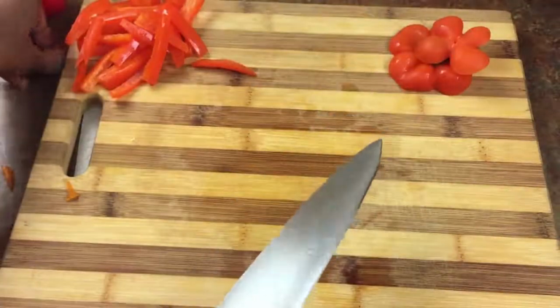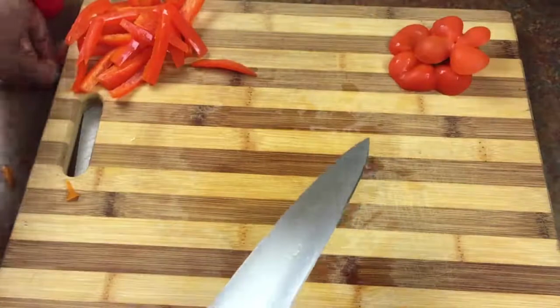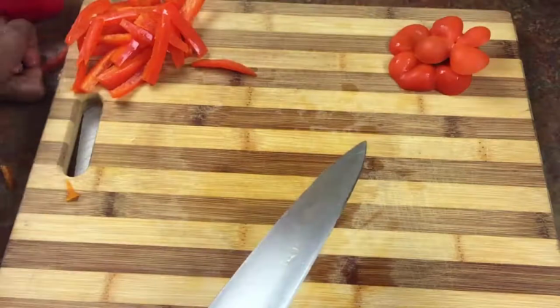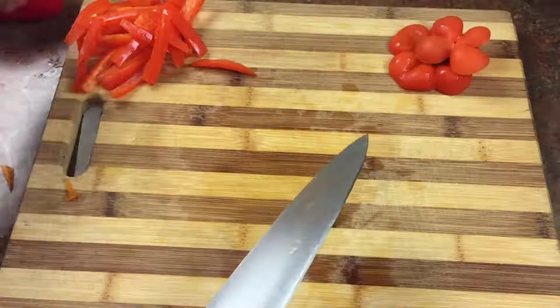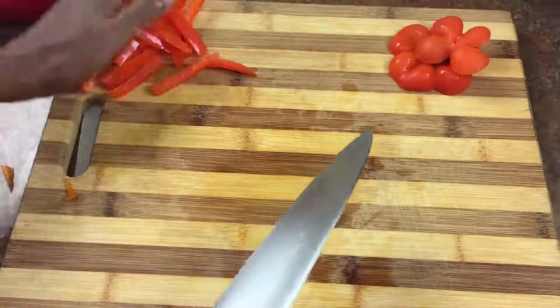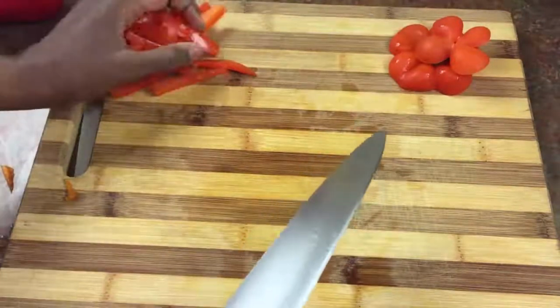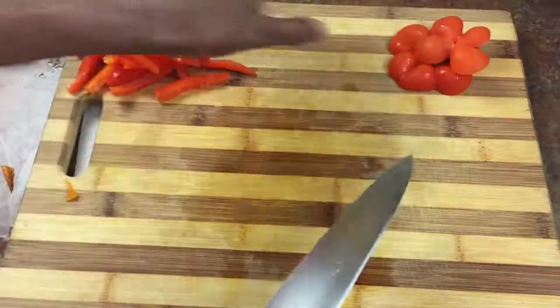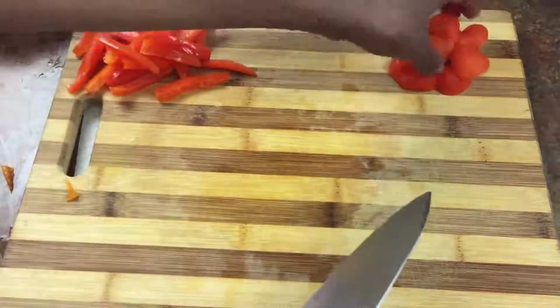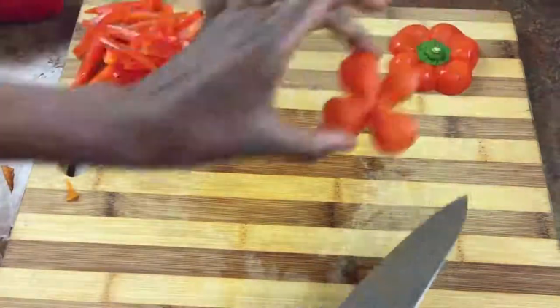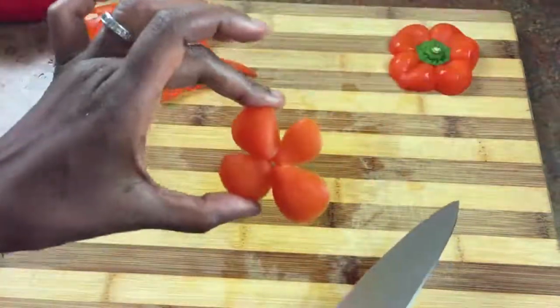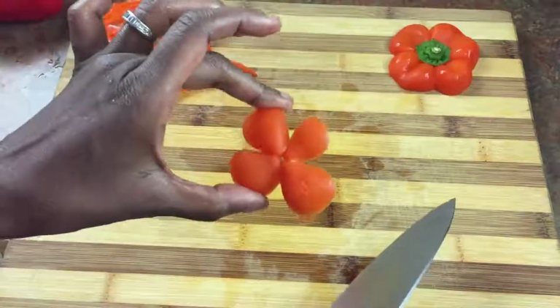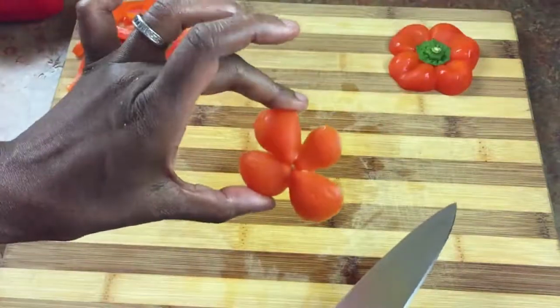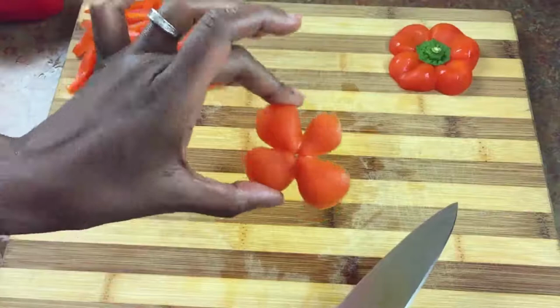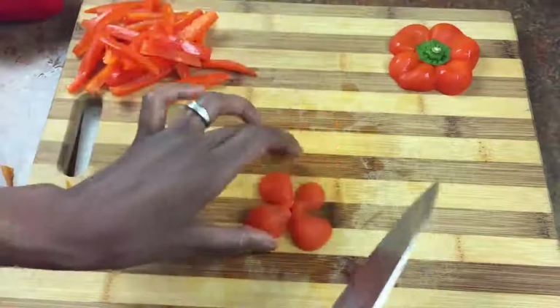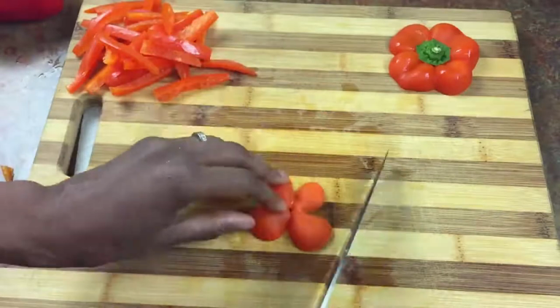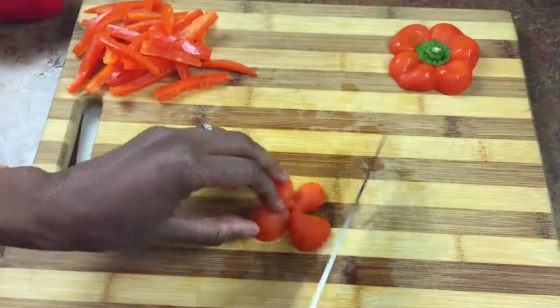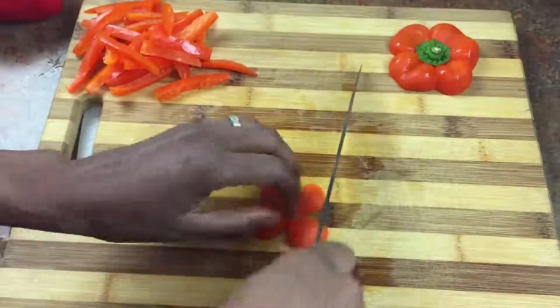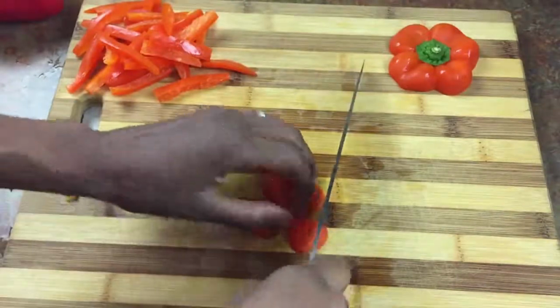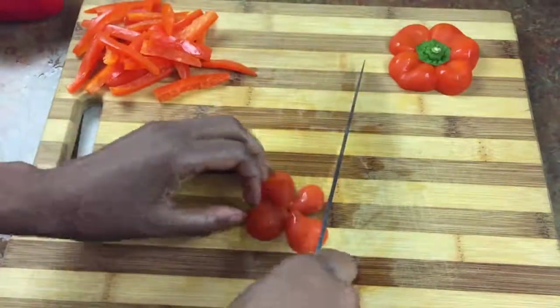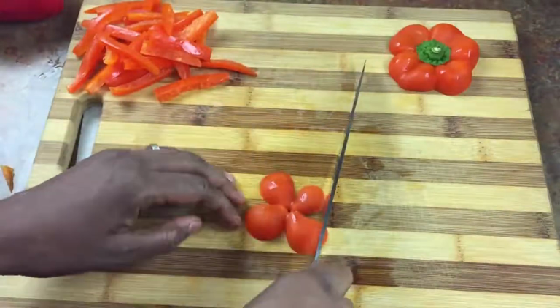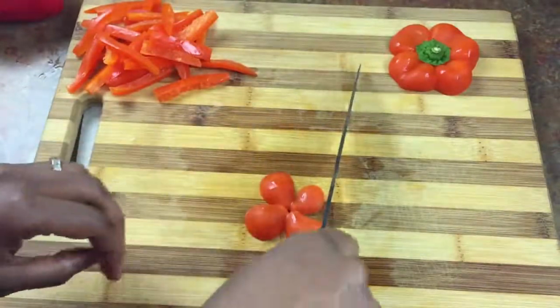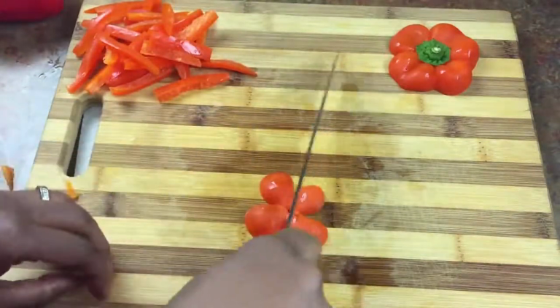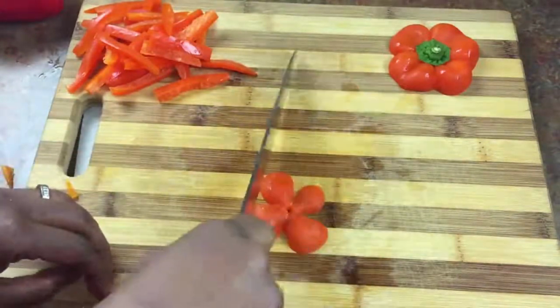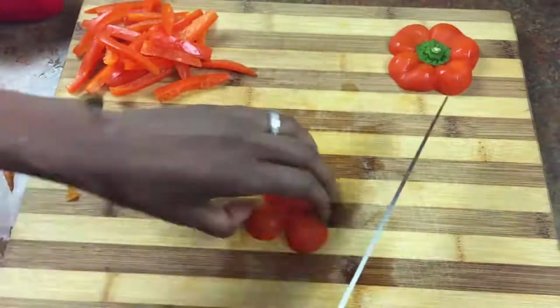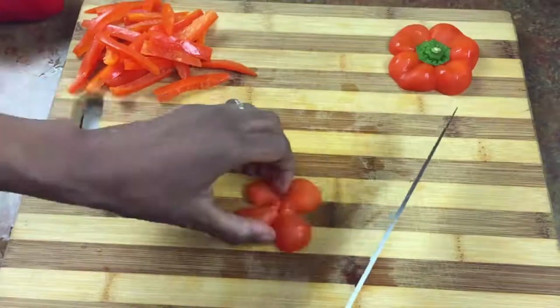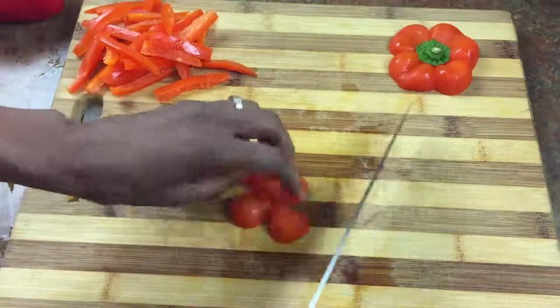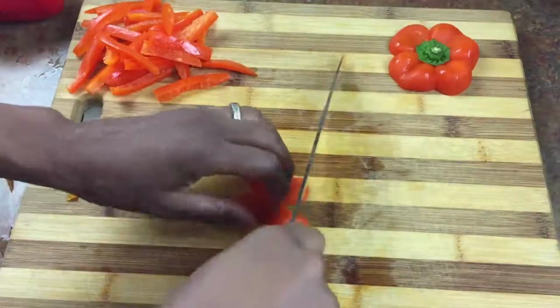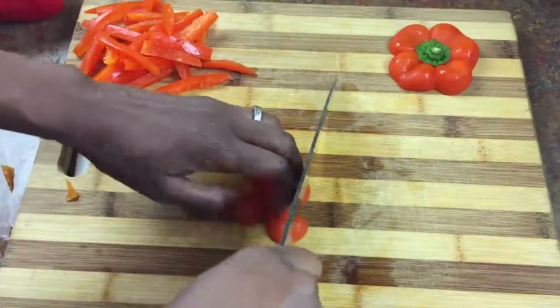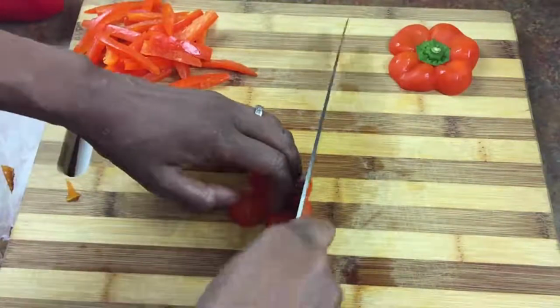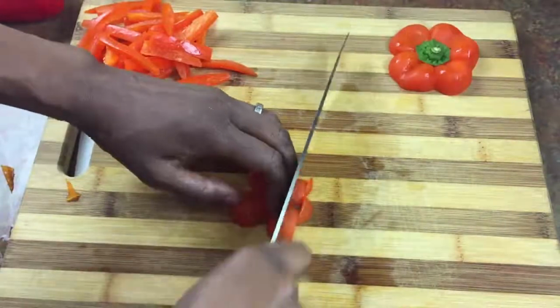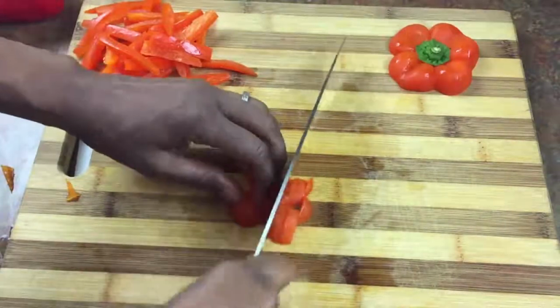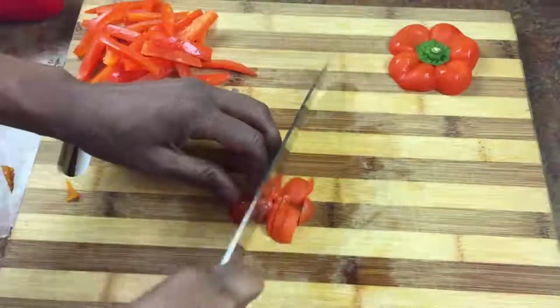So there's the julienne. Now I'm going to take the bottom piece and basically do the same thing. I'm going to cut across and then rotate it, and we're going to get some dice out of this.